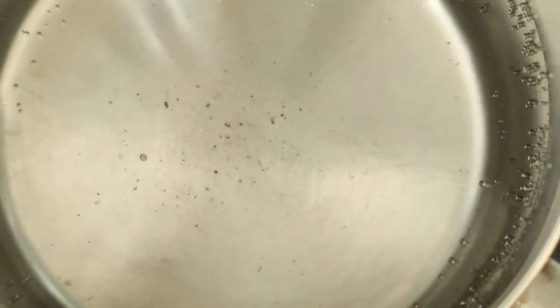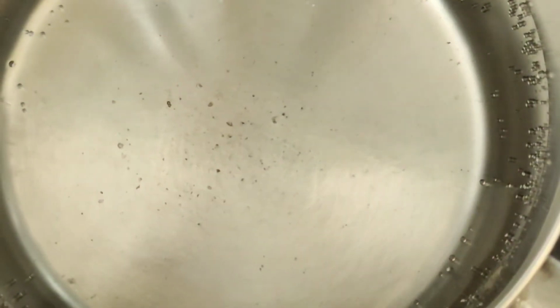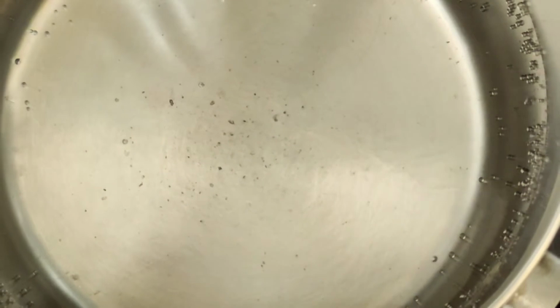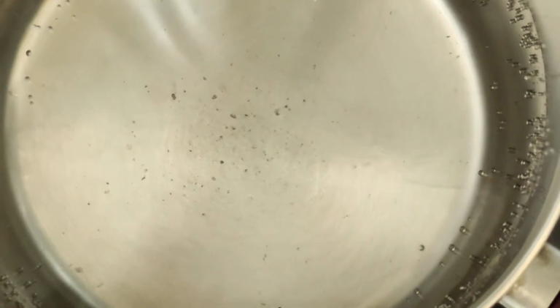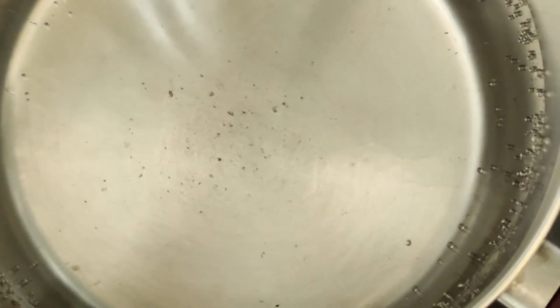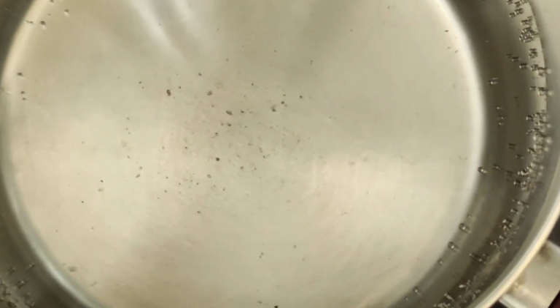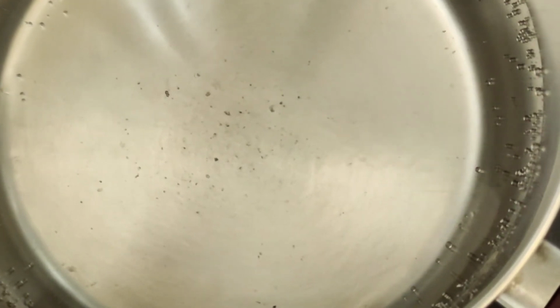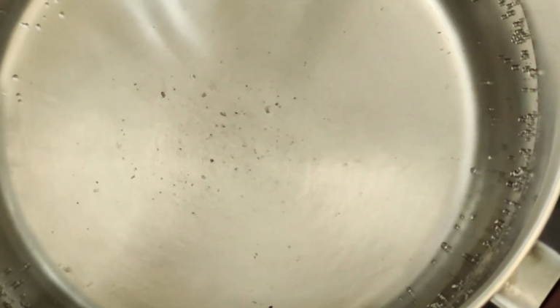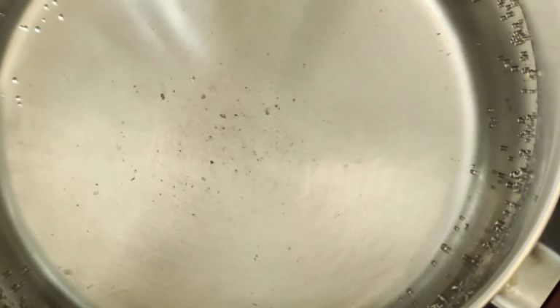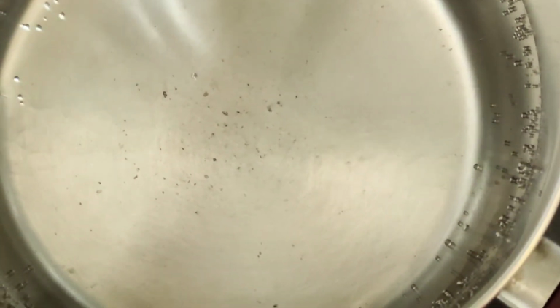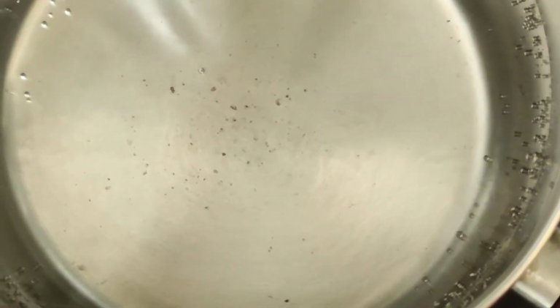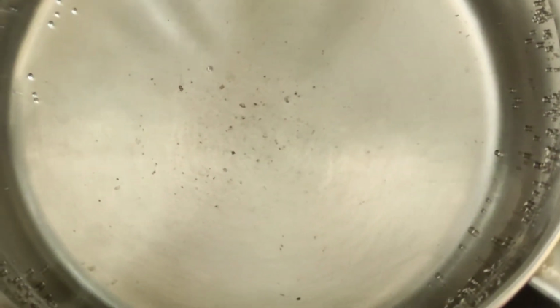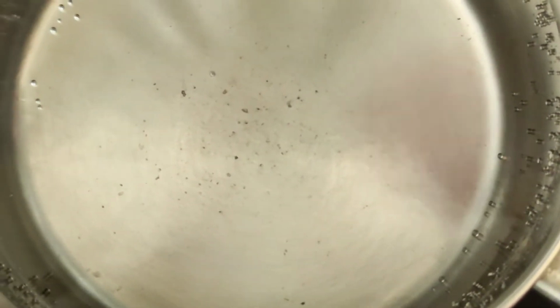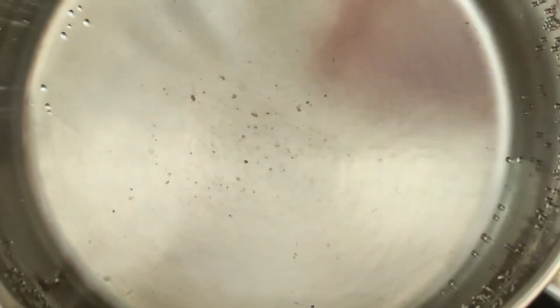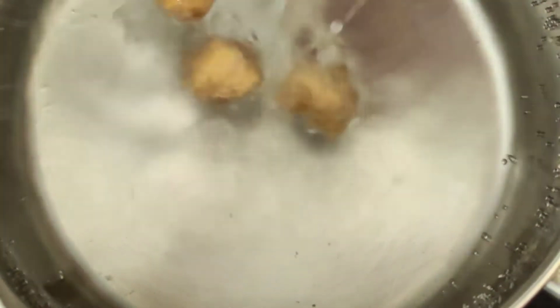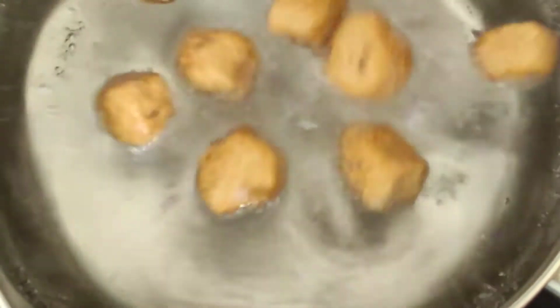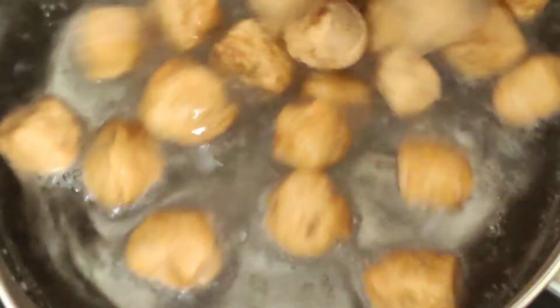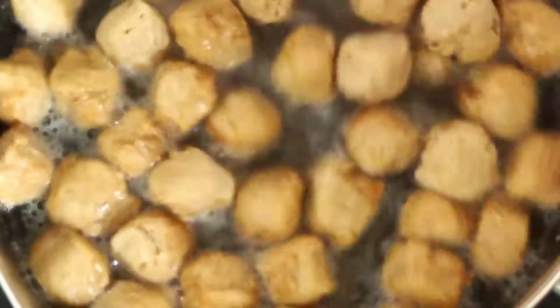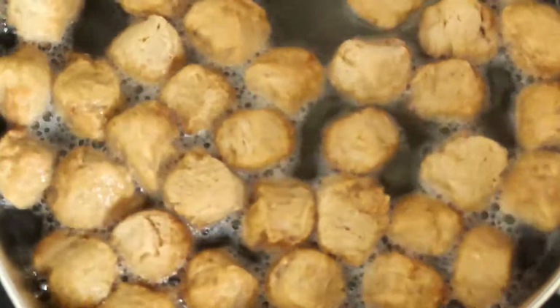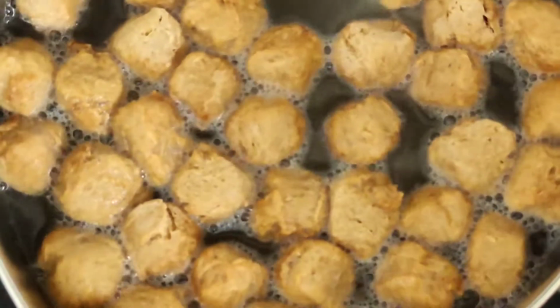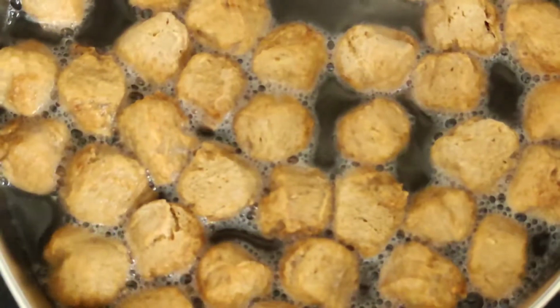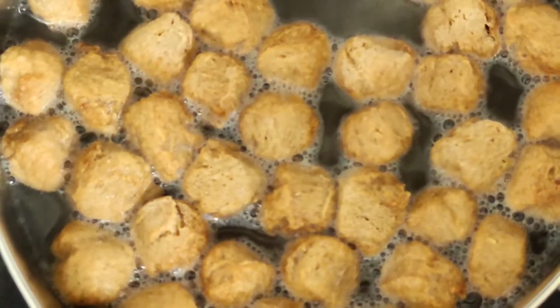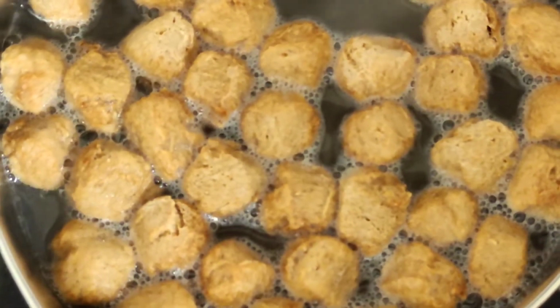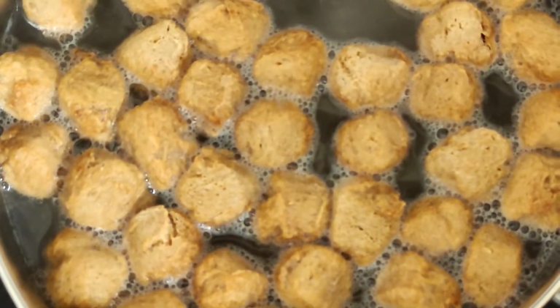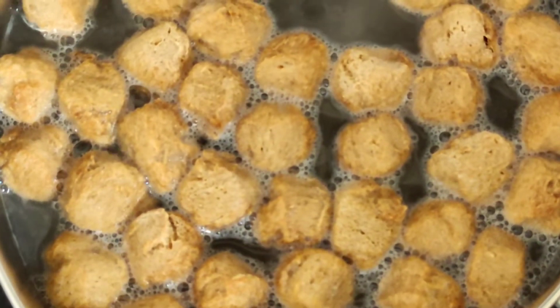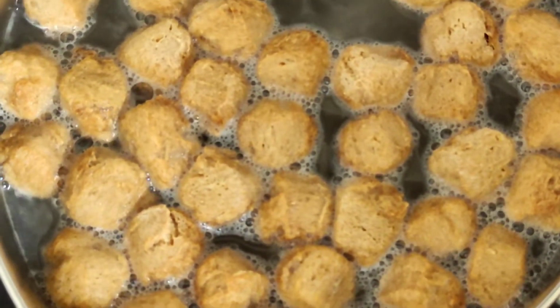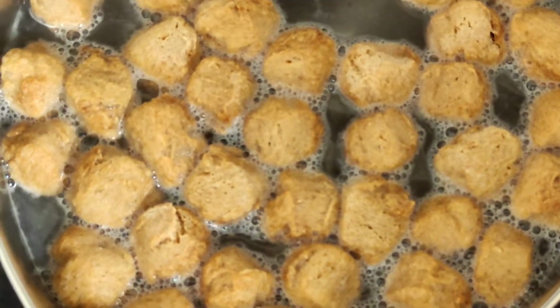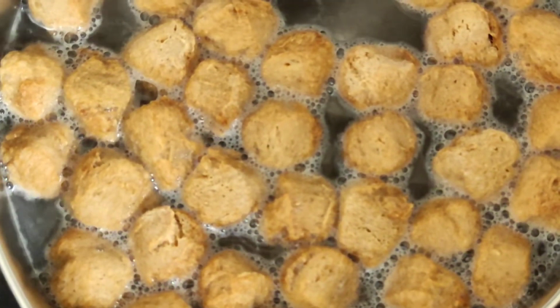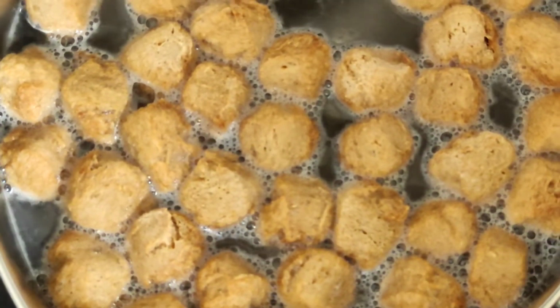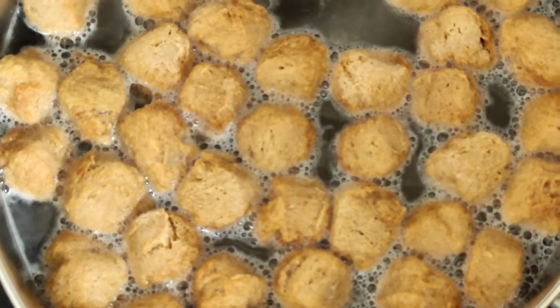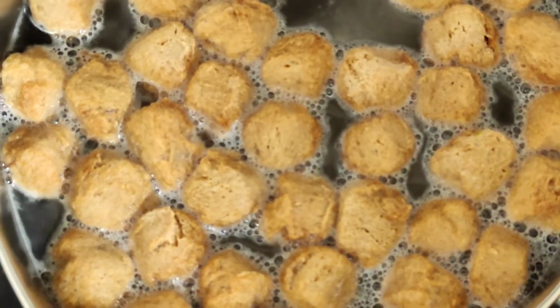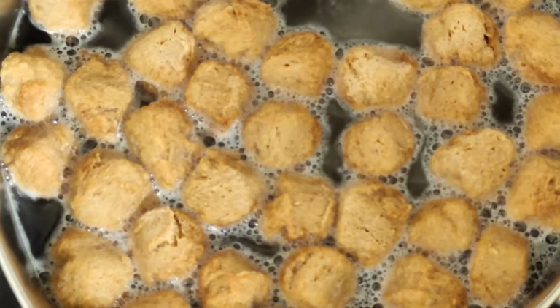First we put the soya chunks for boiling. I have kept water here and into that I'll be adding all these soya chunks and we boil them till they are nice and soft, for at least 10 to 15 minutes.